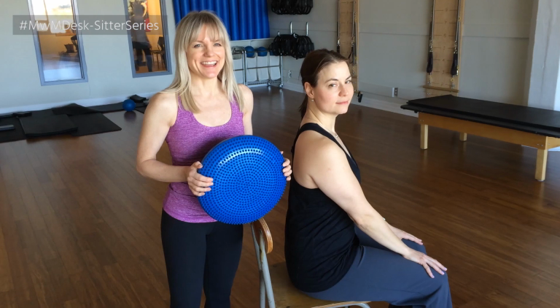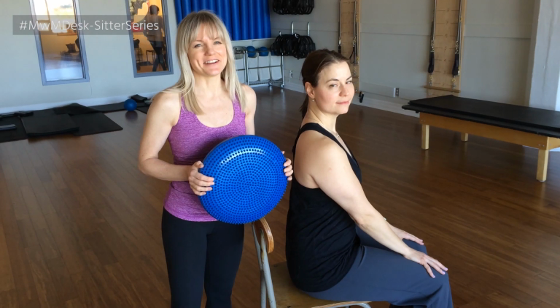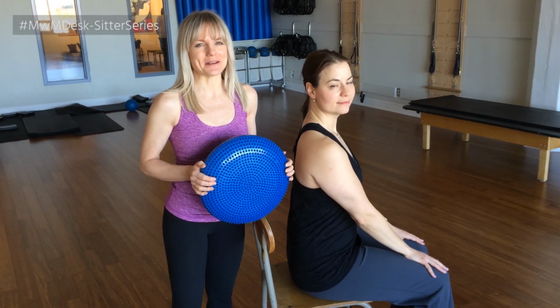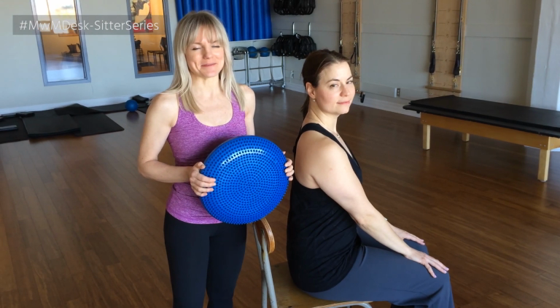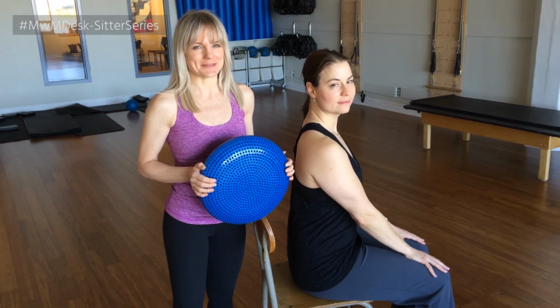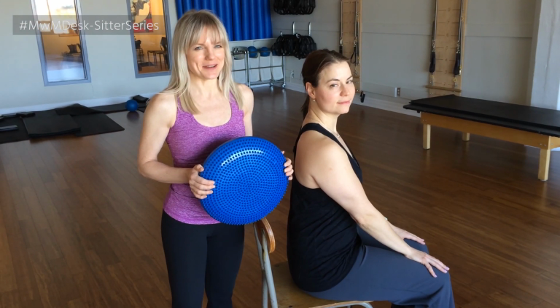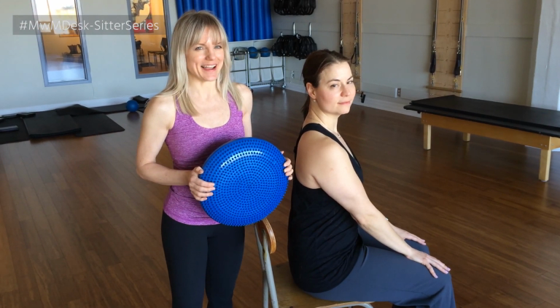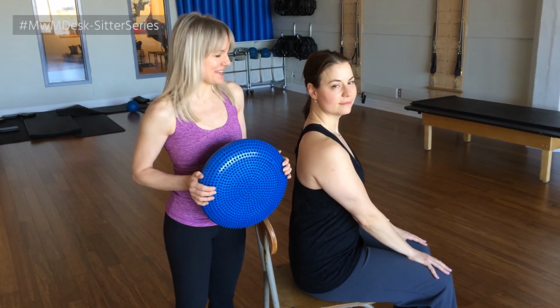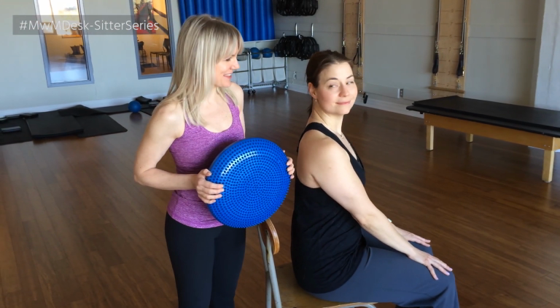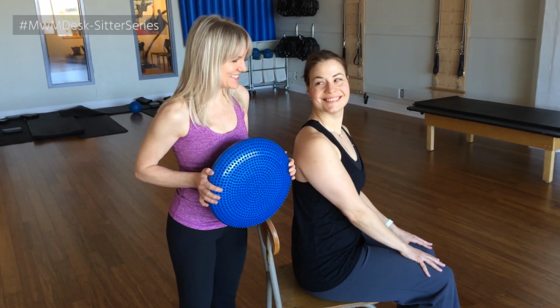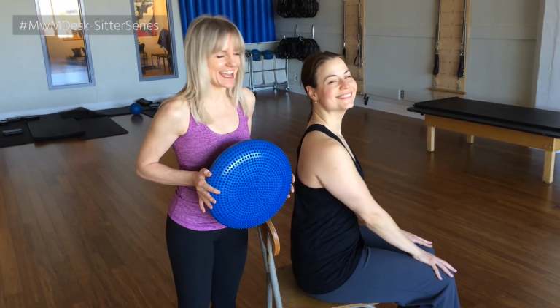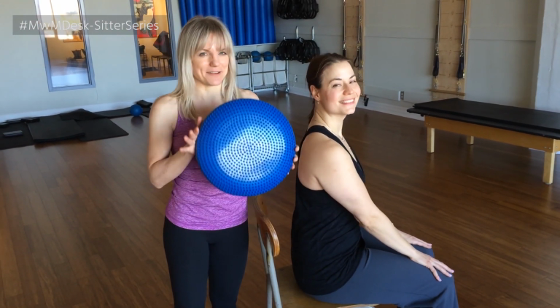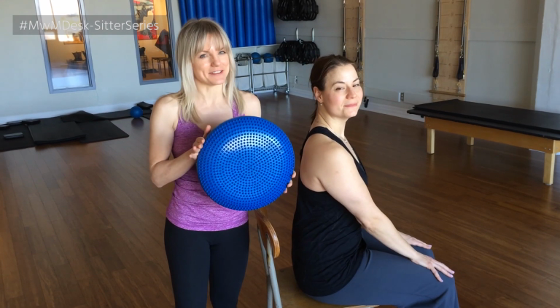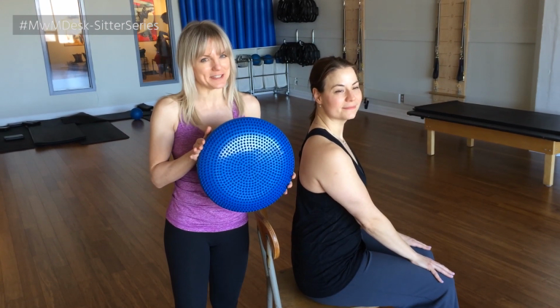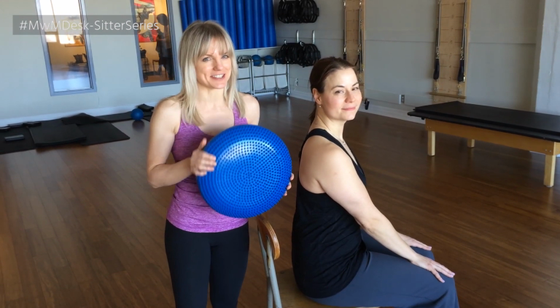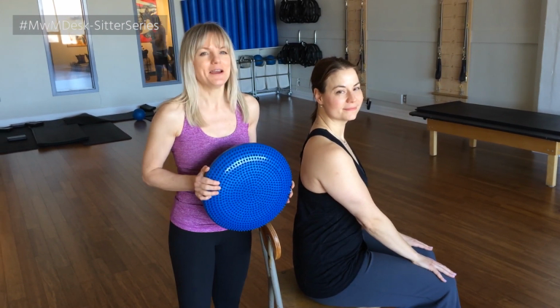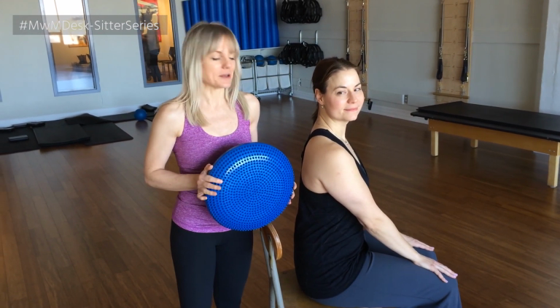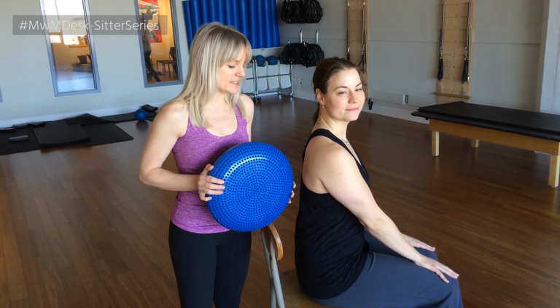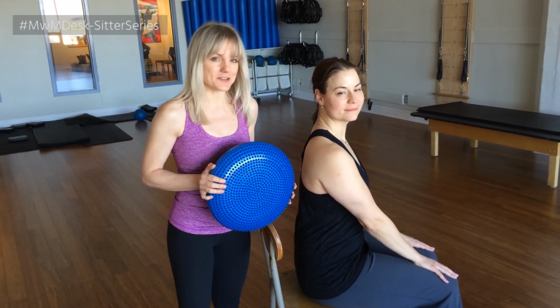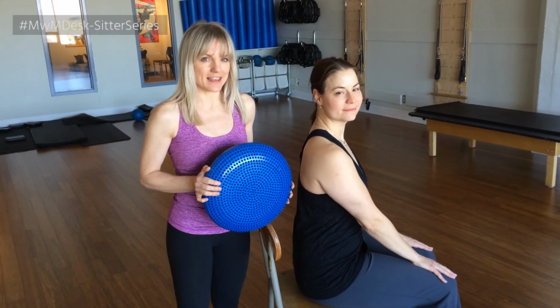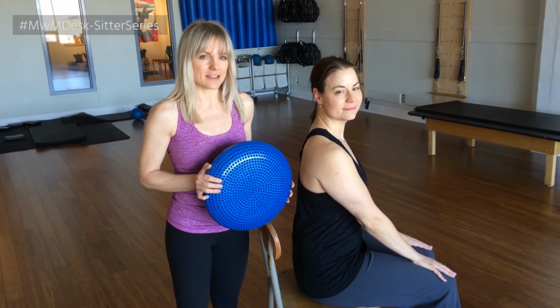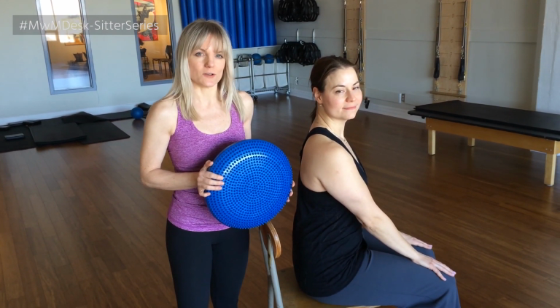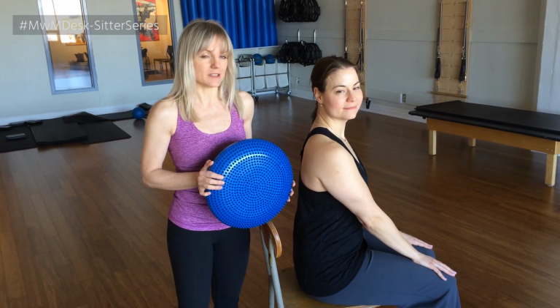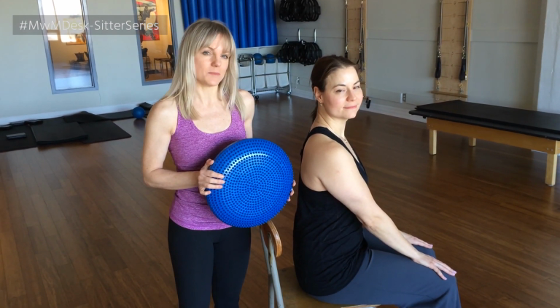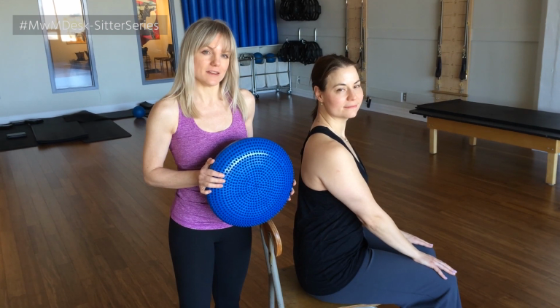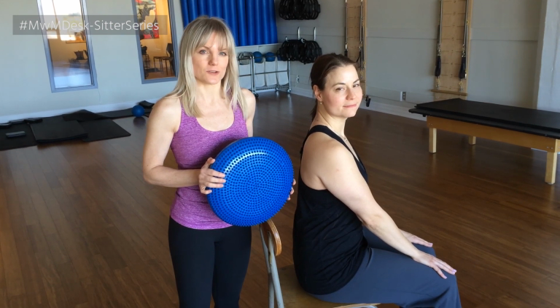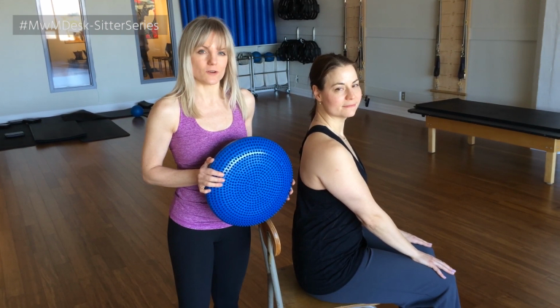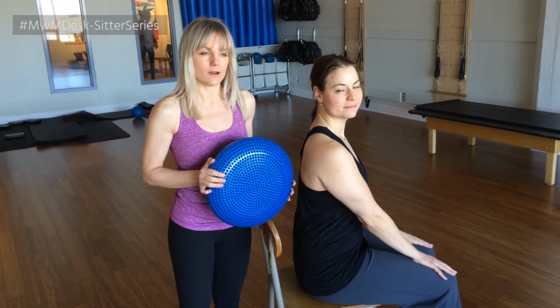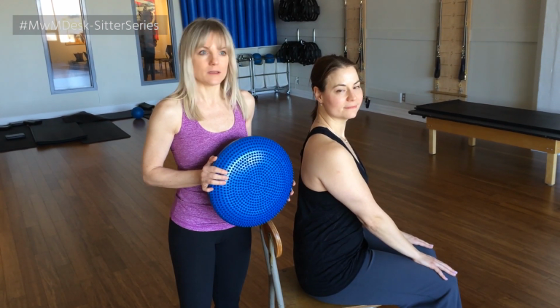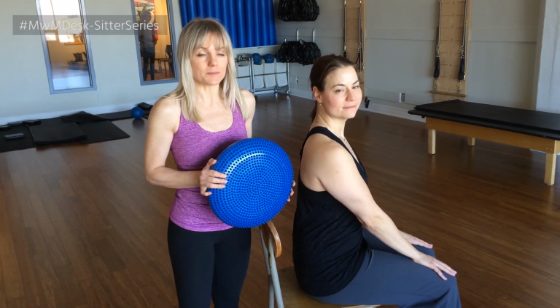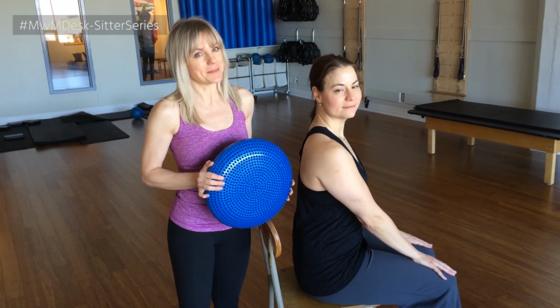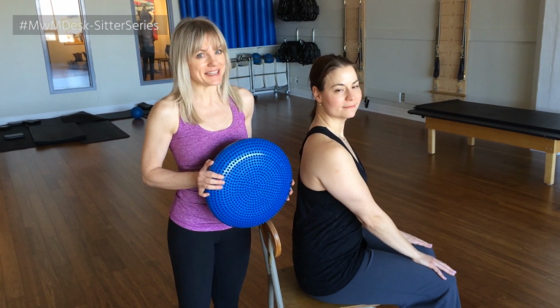Hi everyone, welcome to Mondays with Margo. I'm here with Kat today and we have a sit-fit cushion. We're going to place it underneath Kat and show you a really simple way to turn on your core, simply by sitting.